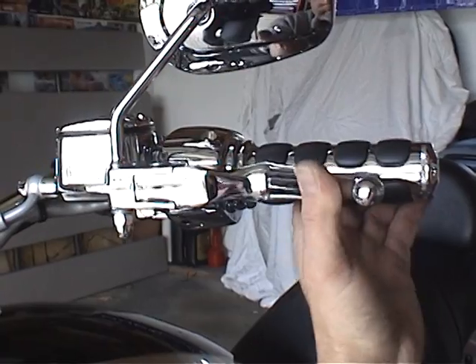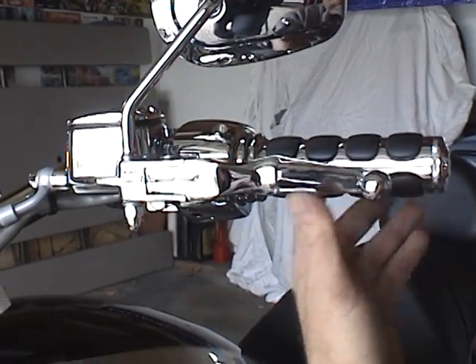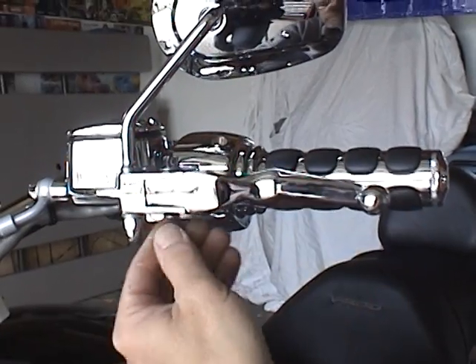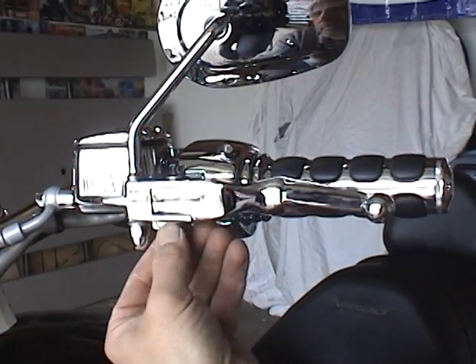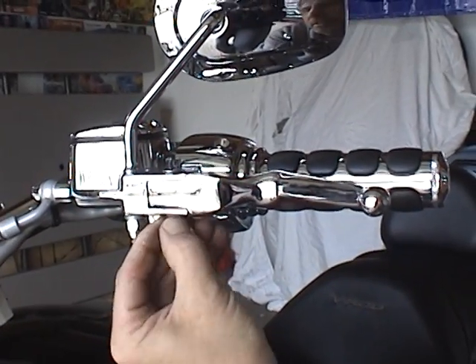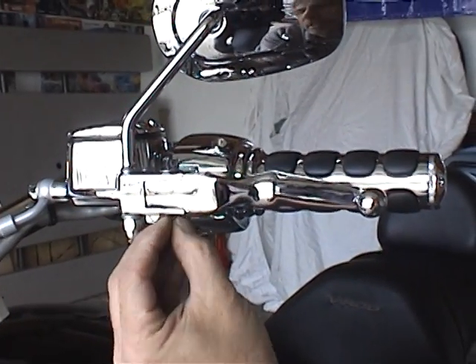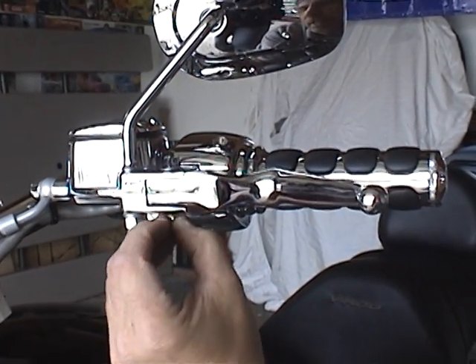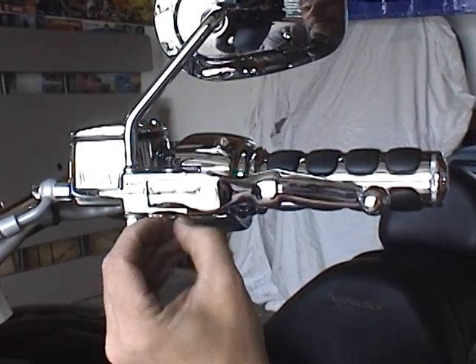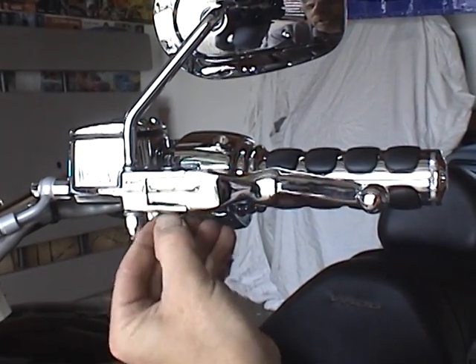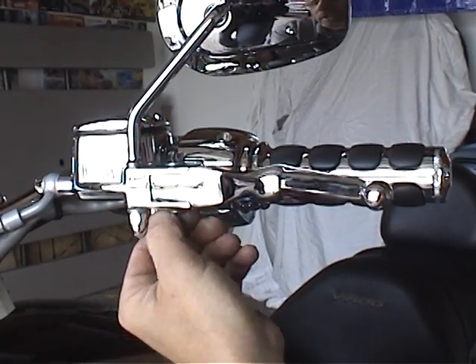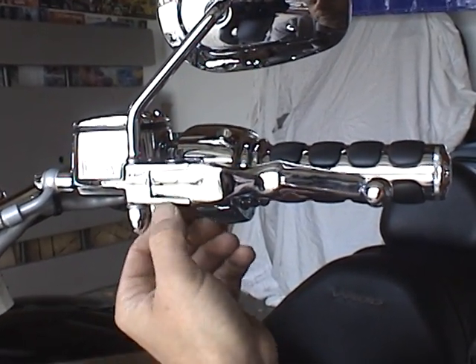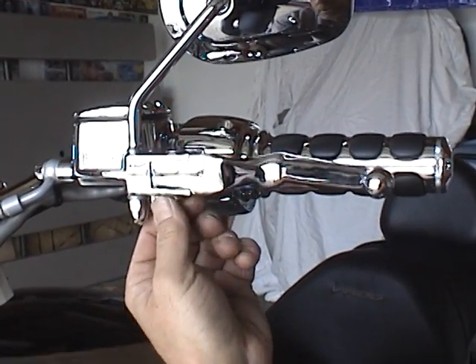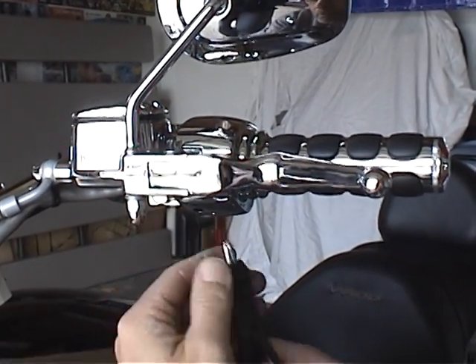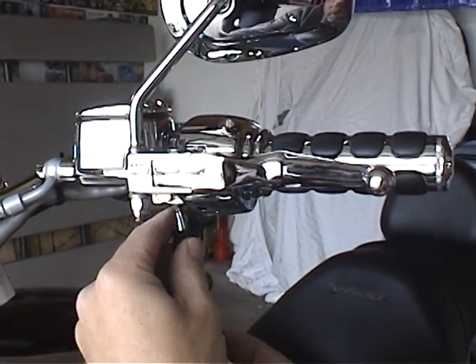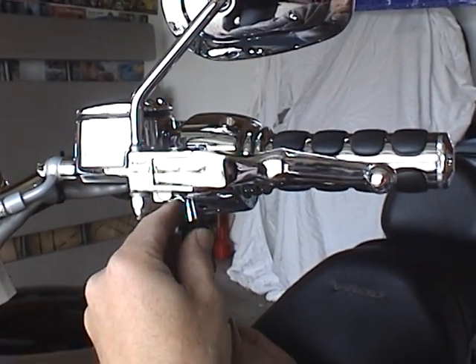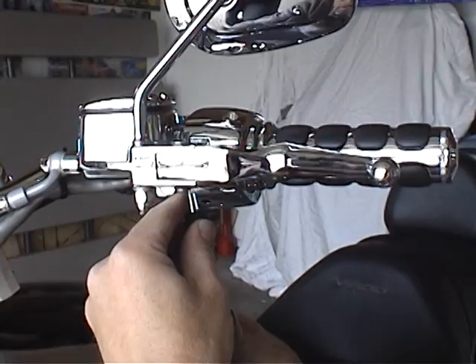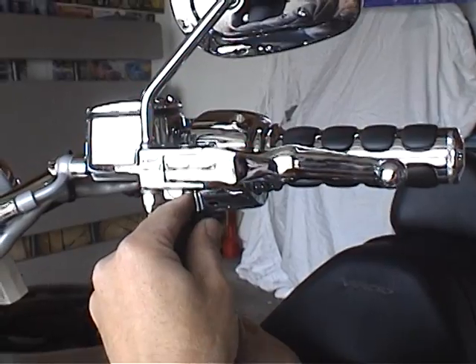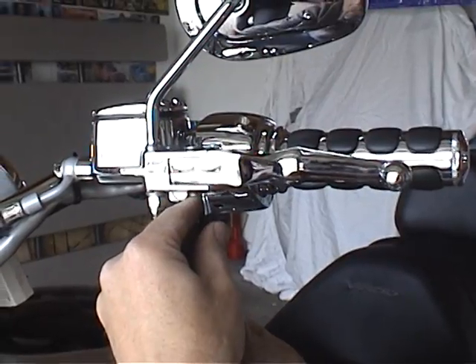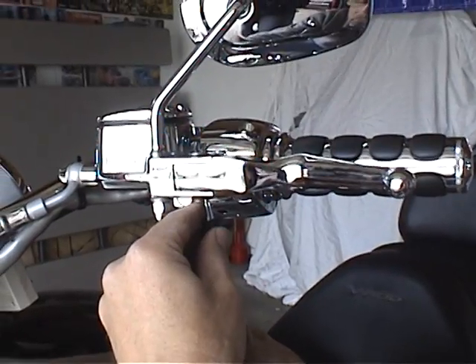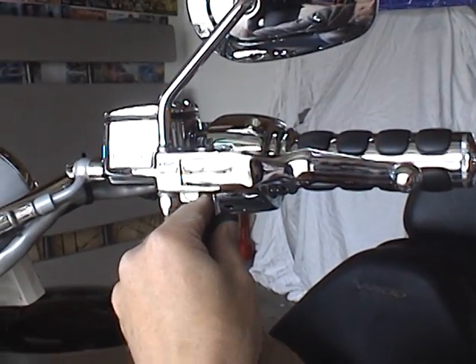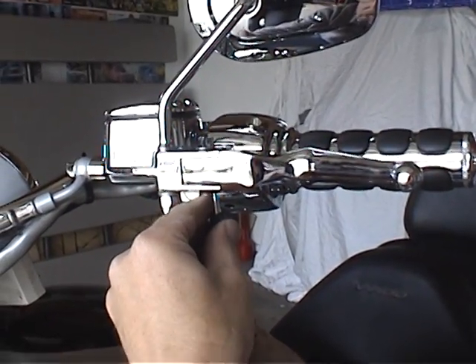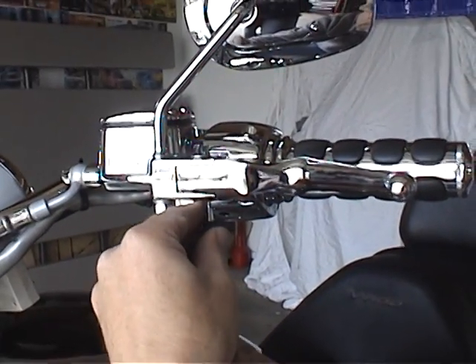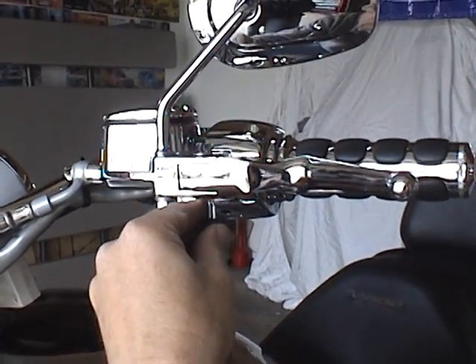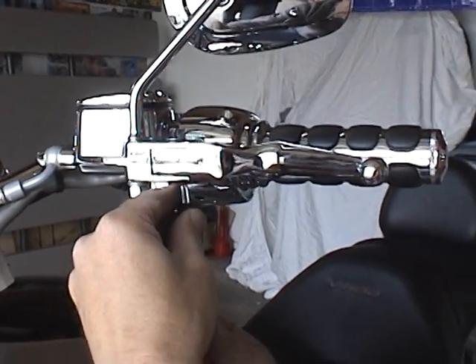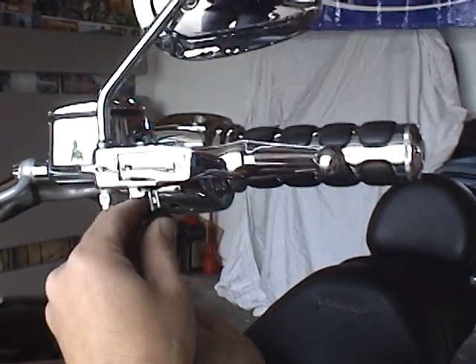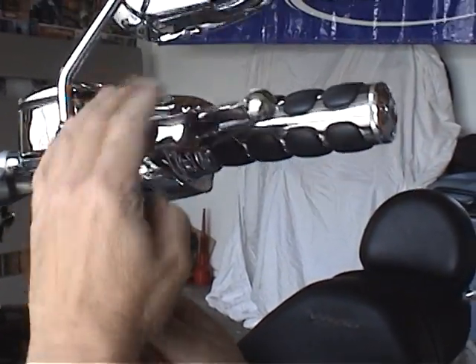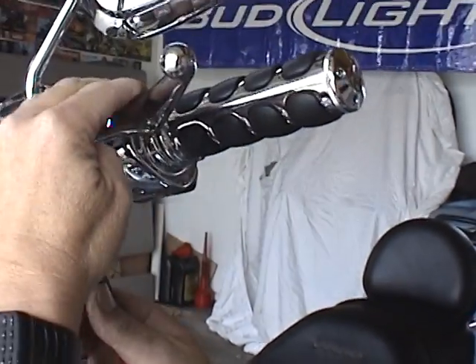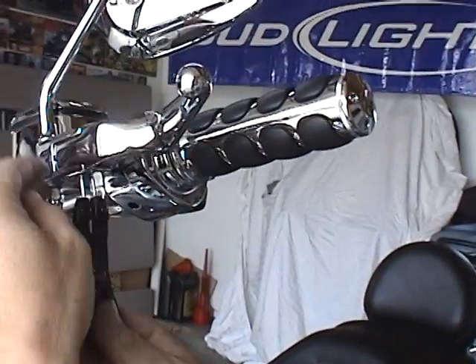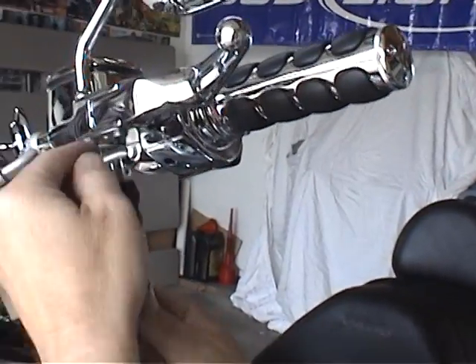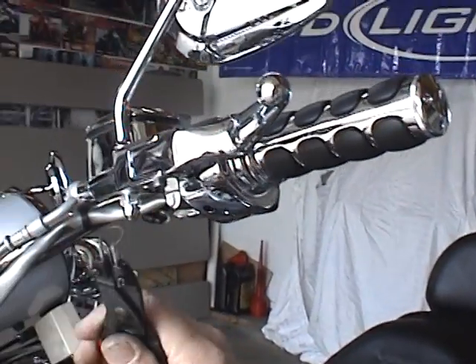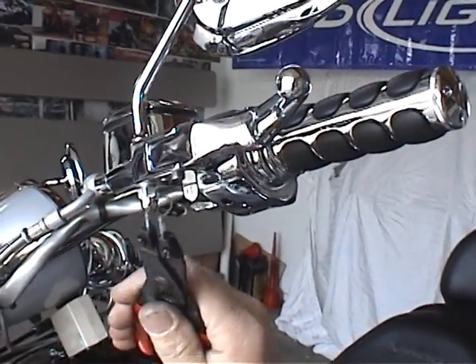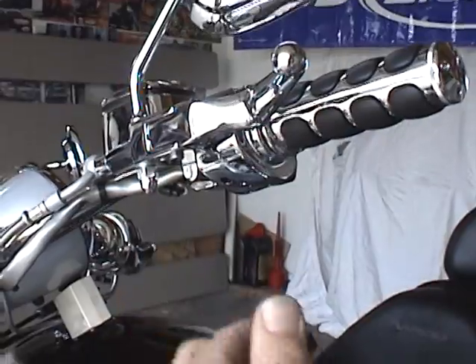Today we're going over how to remove the clutch lever snap ring underneath on the pivot pin. So you have to remove your snap ring — there's the snap ring.